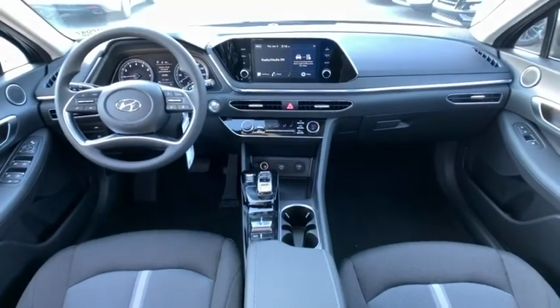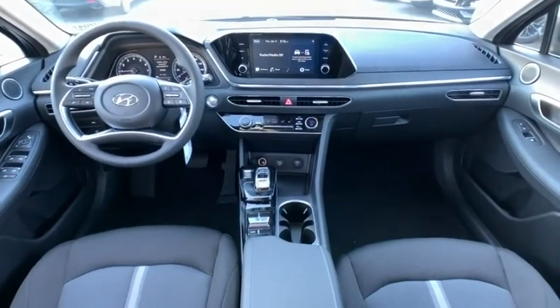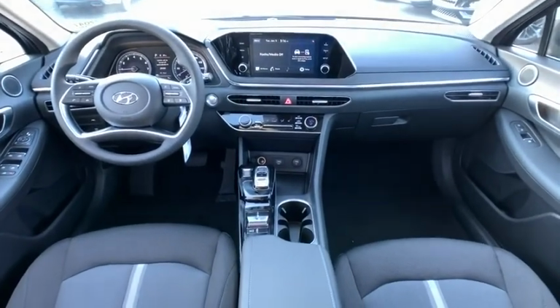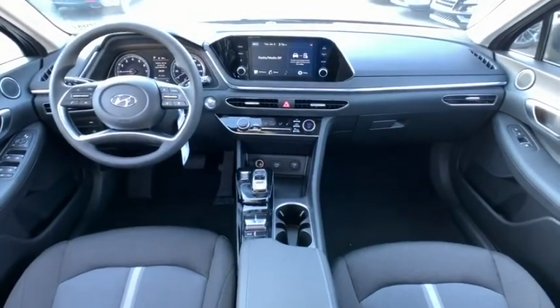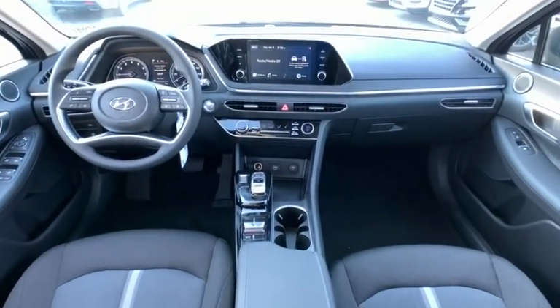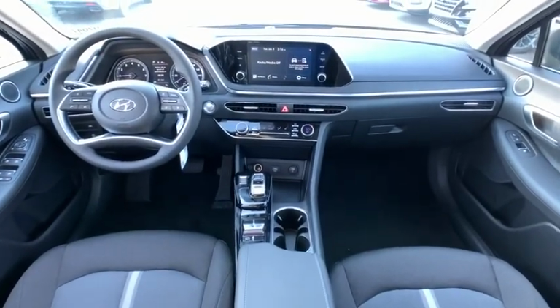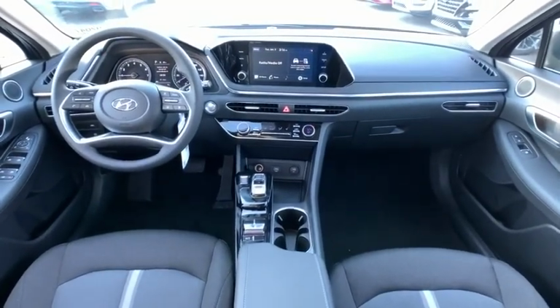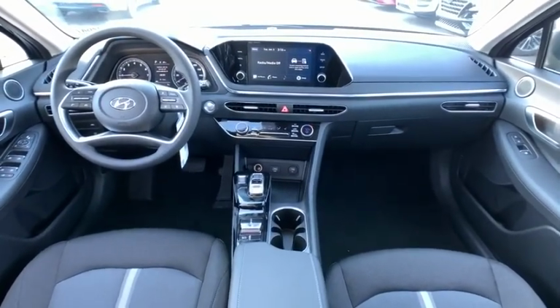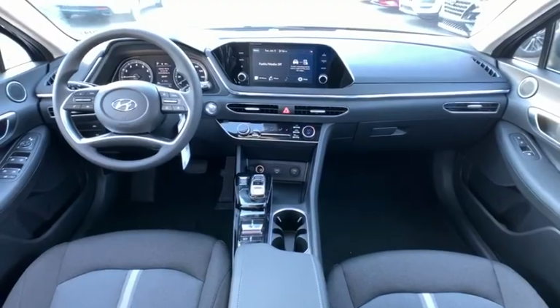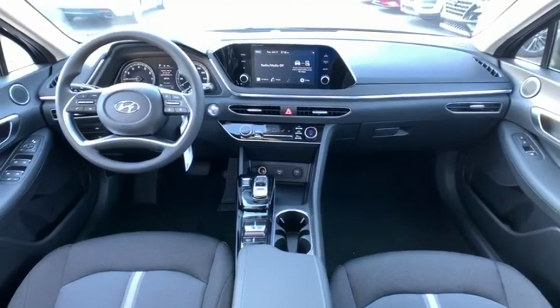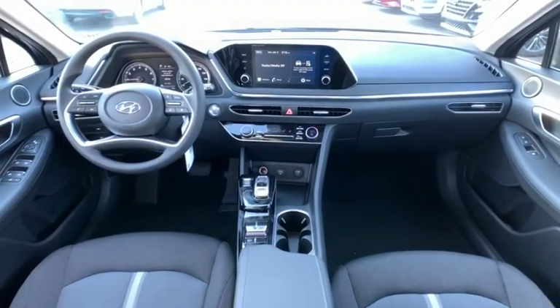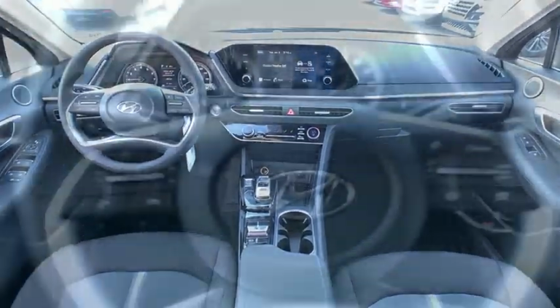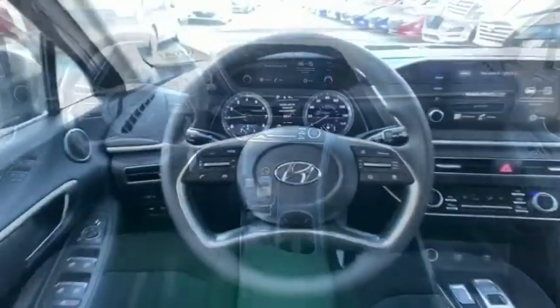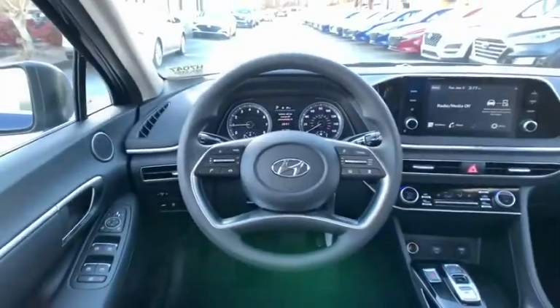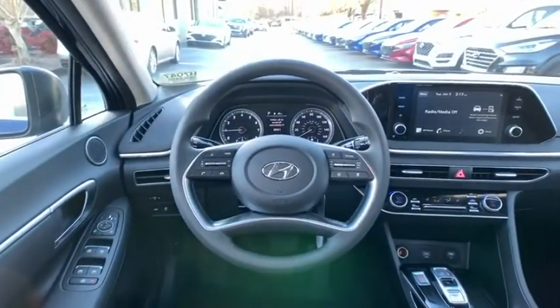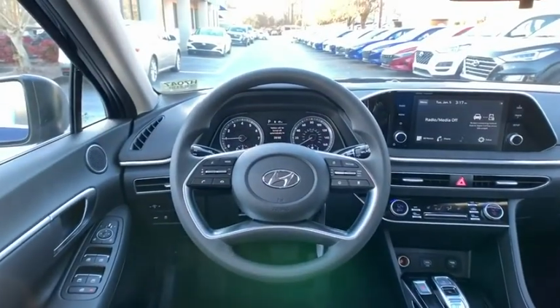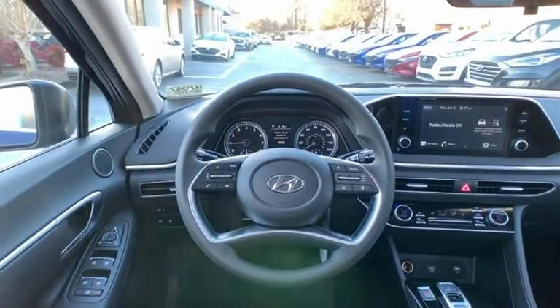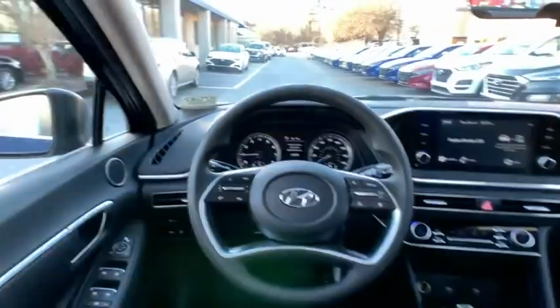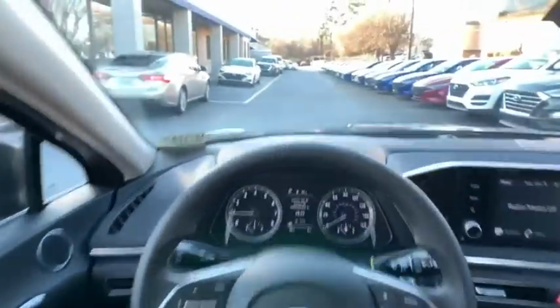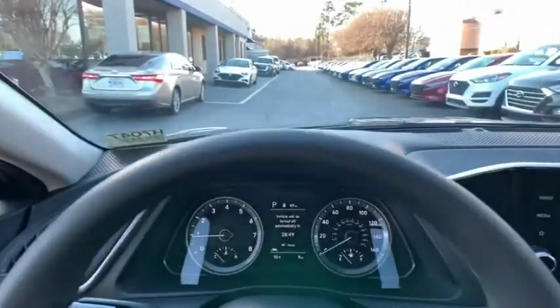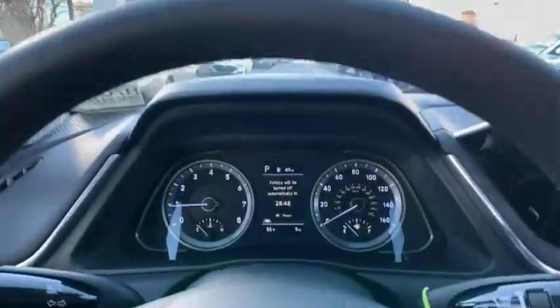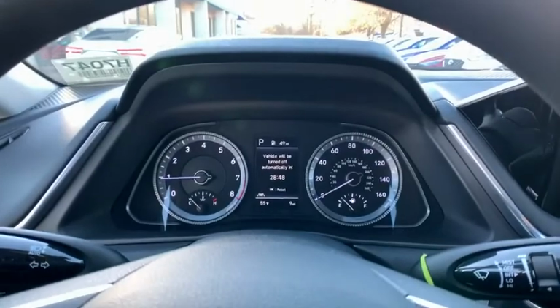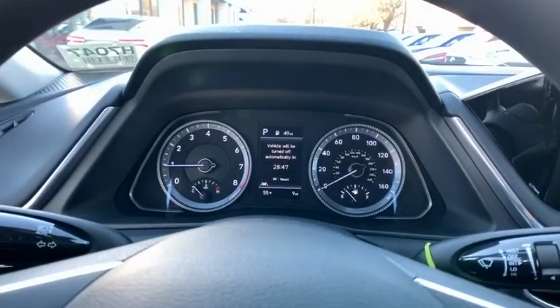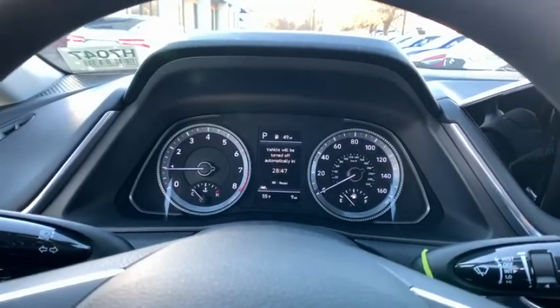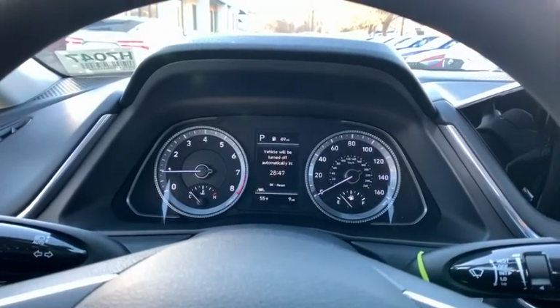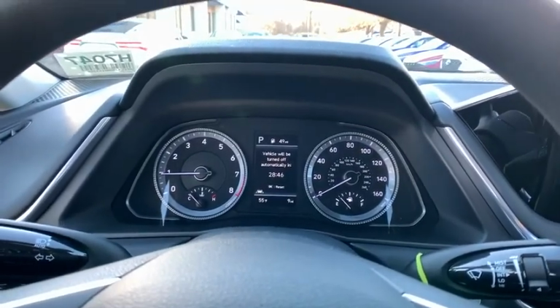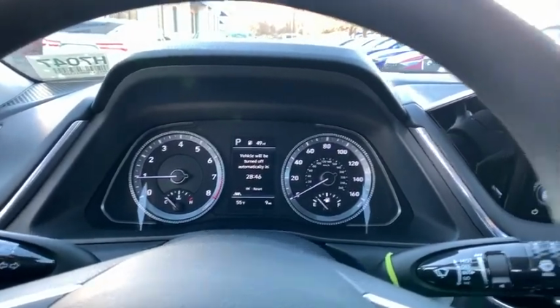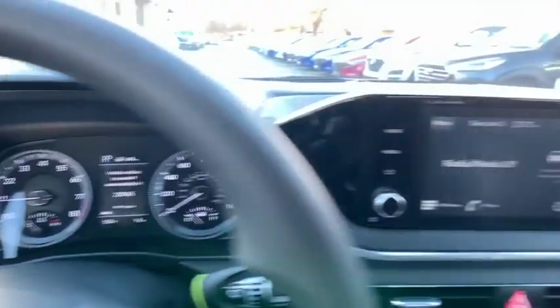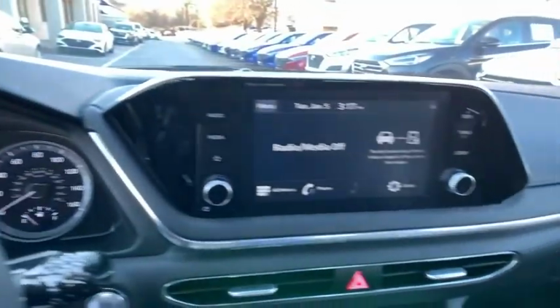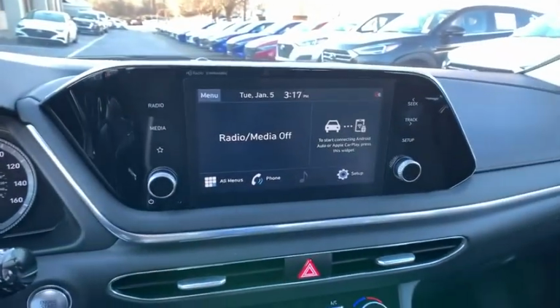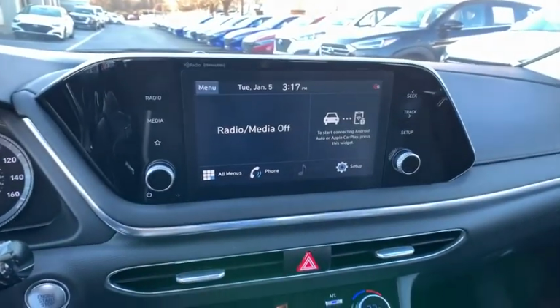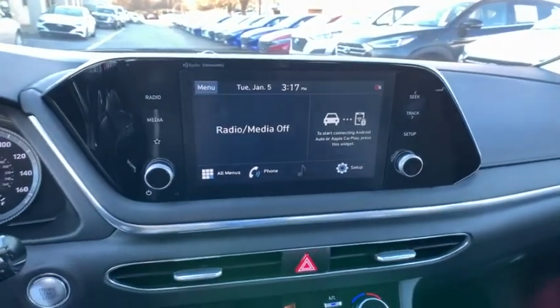Additional features include power windows, rear window defroster, security system, brake assist, remote keyless entry, panic alarm, carpeted floor mats, overhead console, tachometer, driver vanity mirror, and tilt steering wheel.